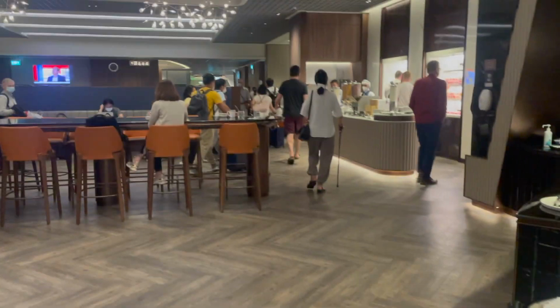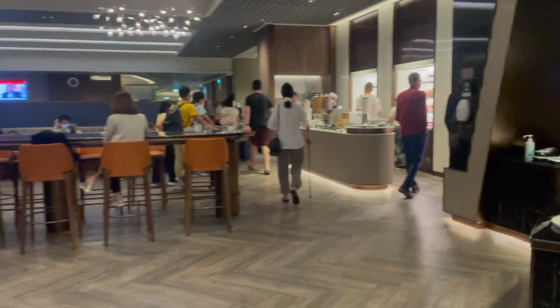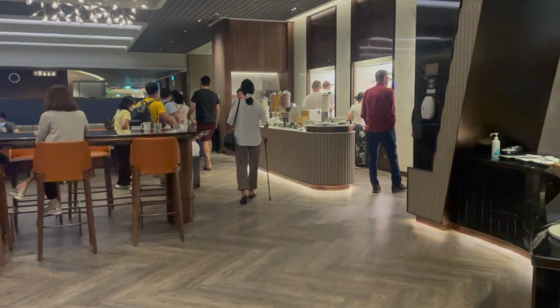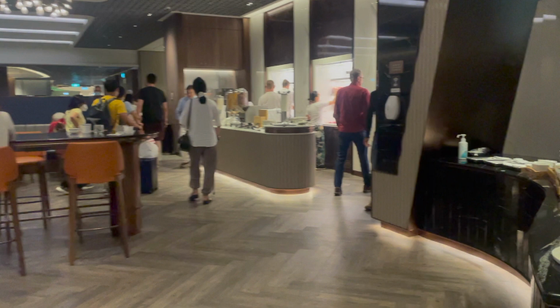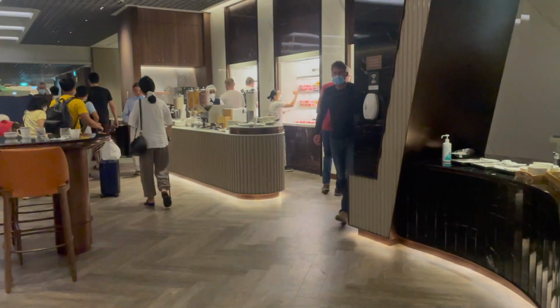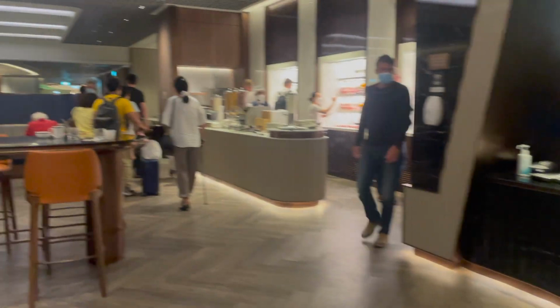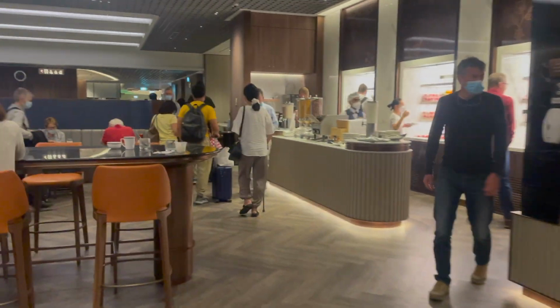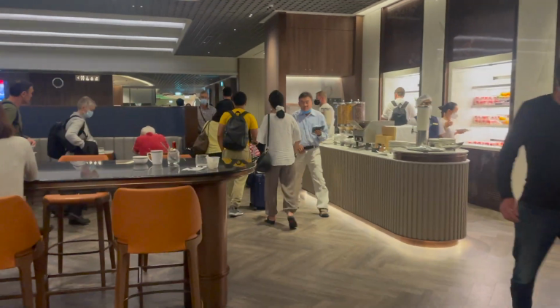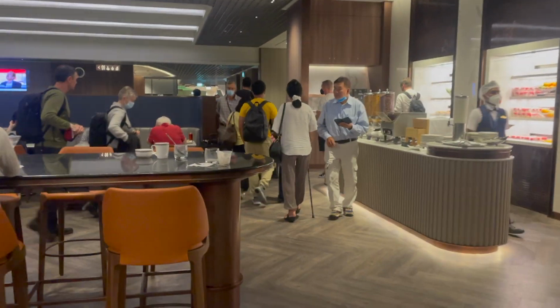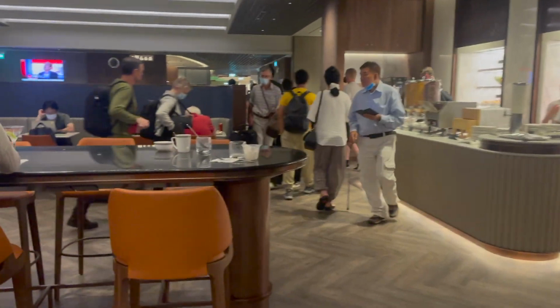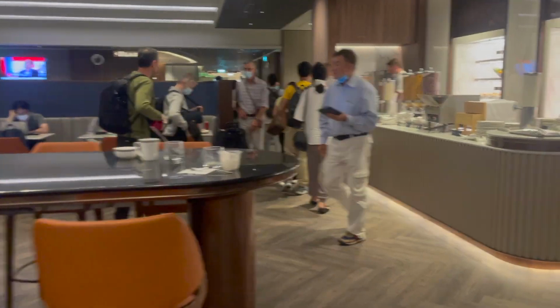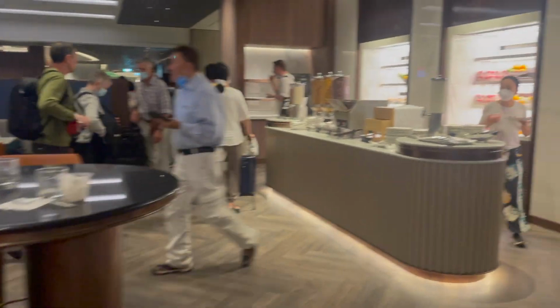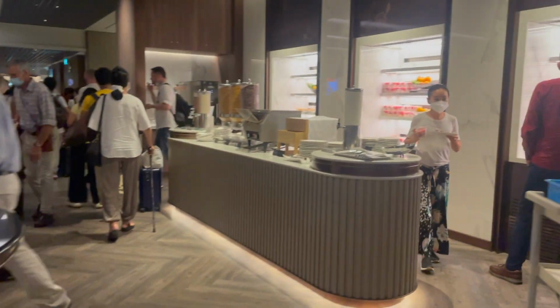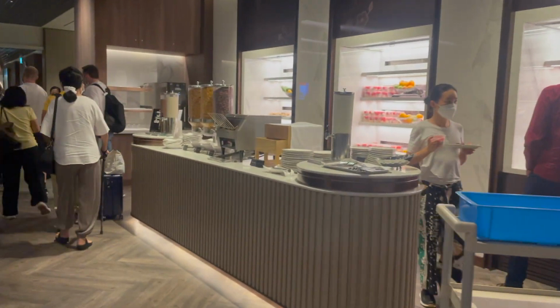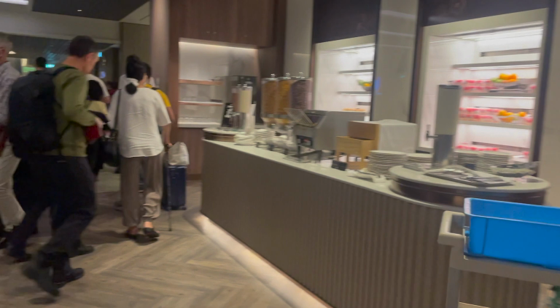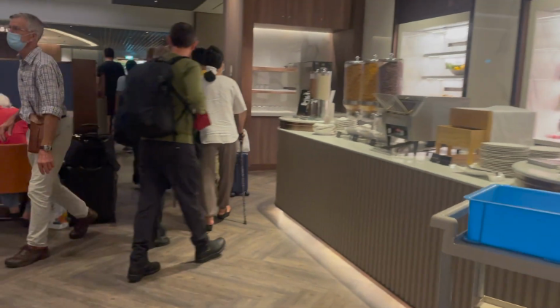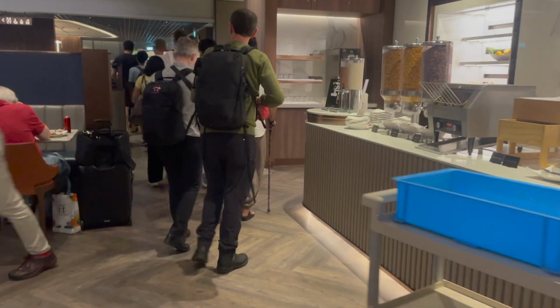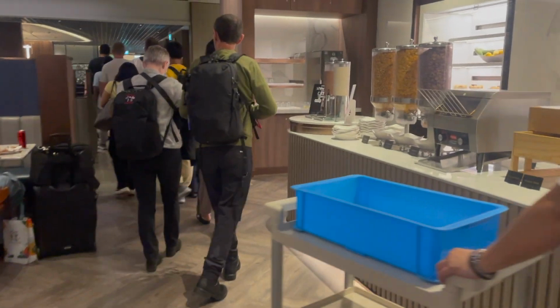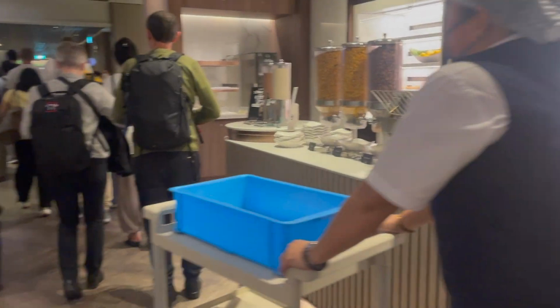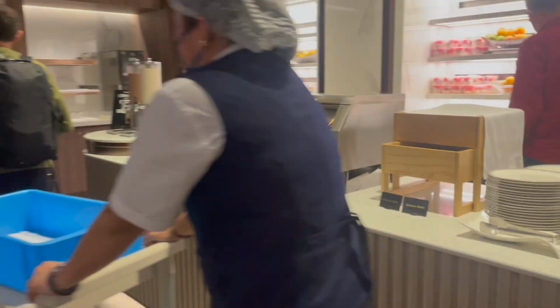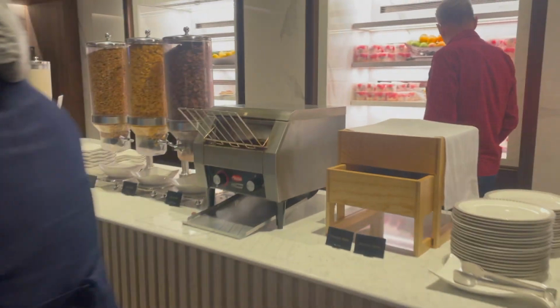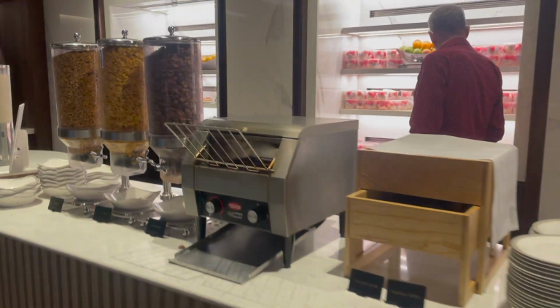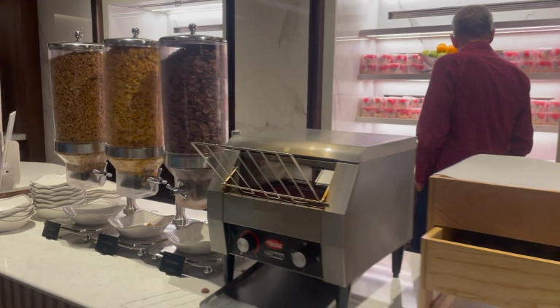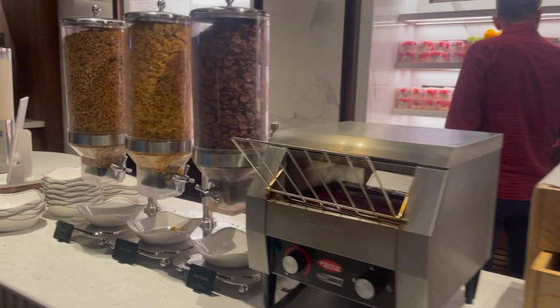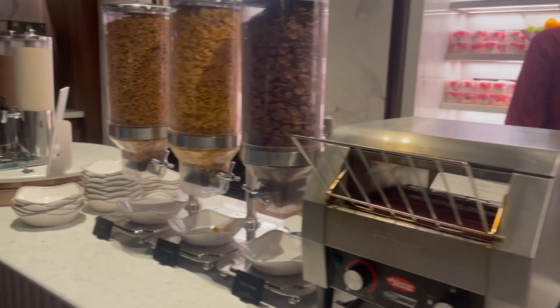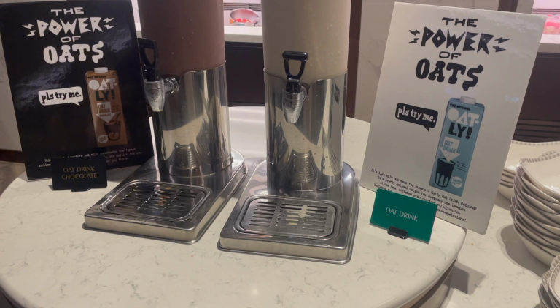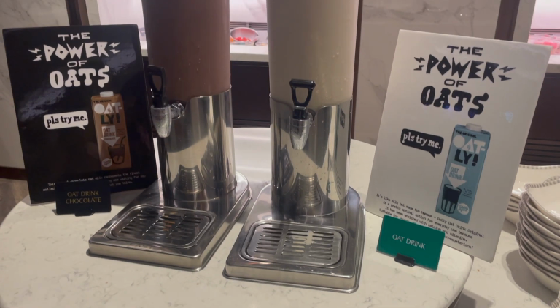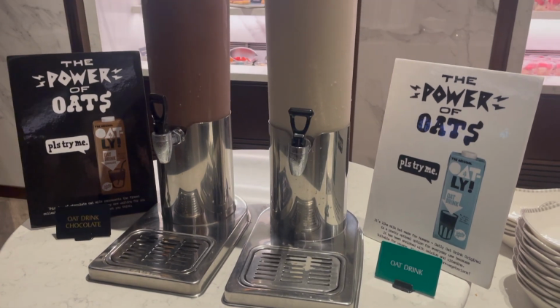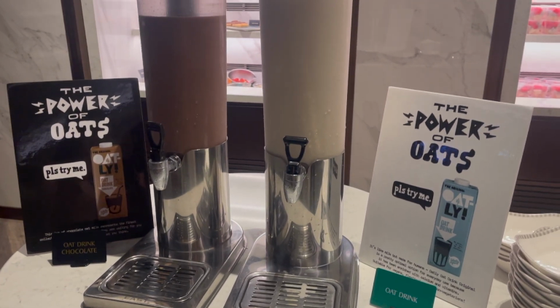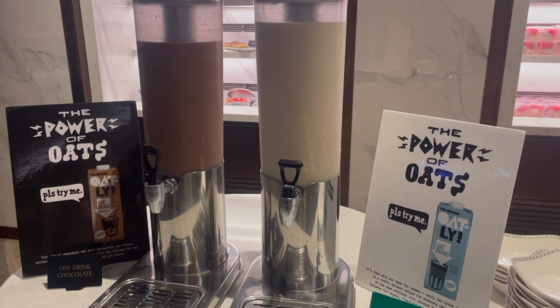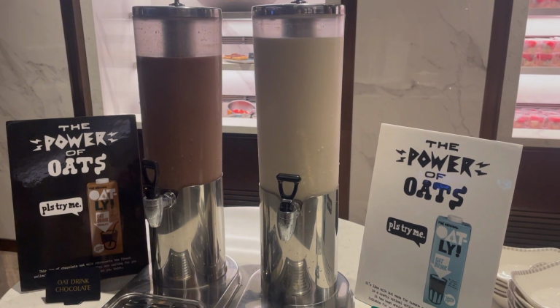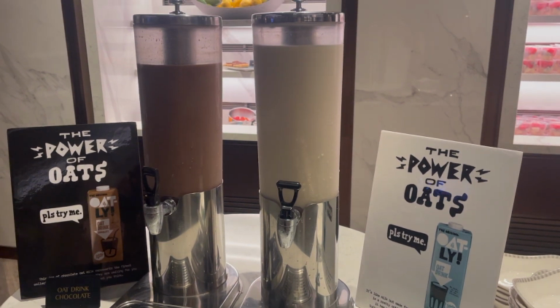So when I walked a bit further, I saw that they also had a breakfast section, which was a little bit confusing because it was dinner time. Then I saw that they also had Oatly, and that's like the best milk ever, so all was good.